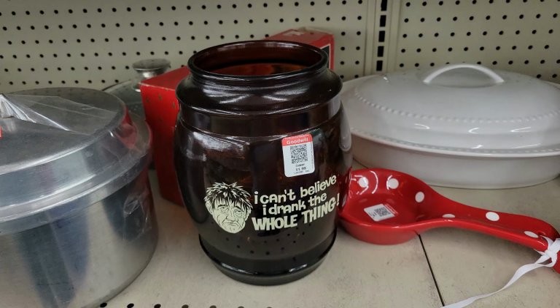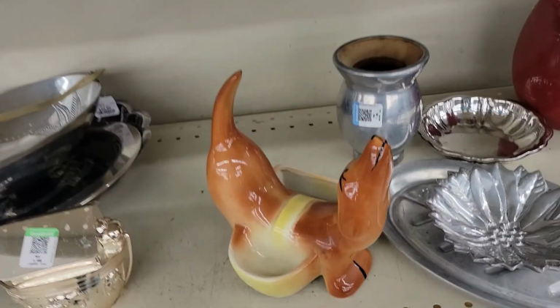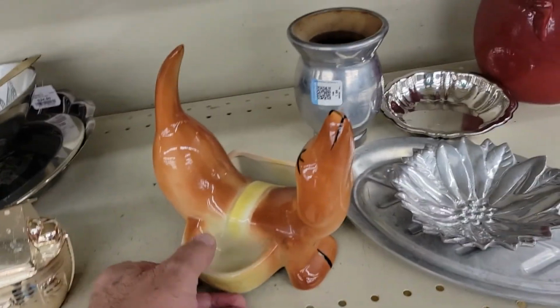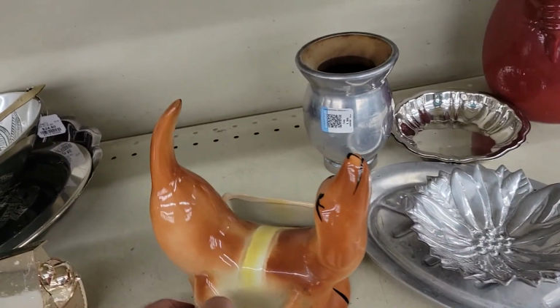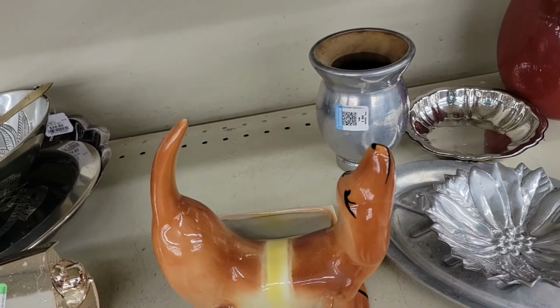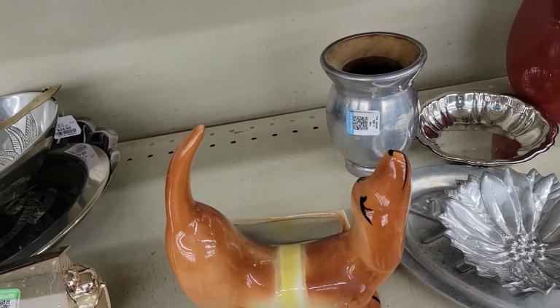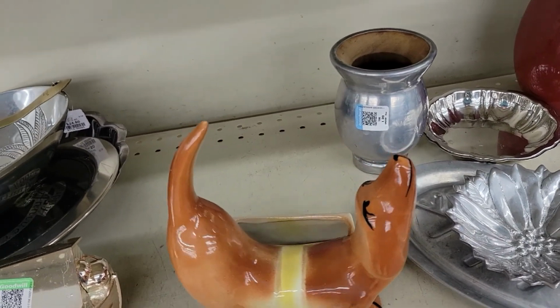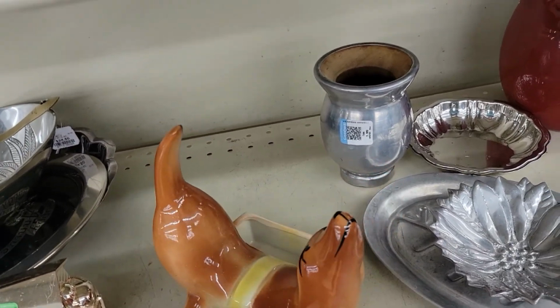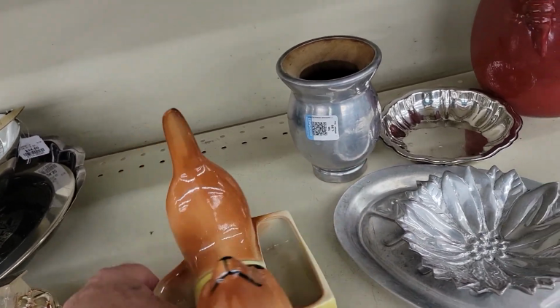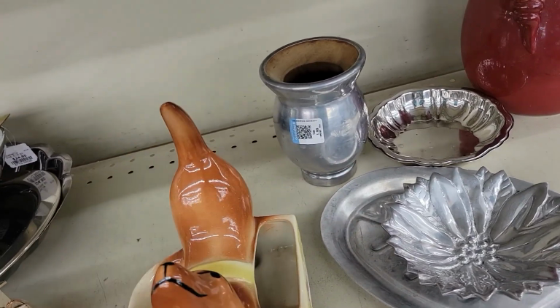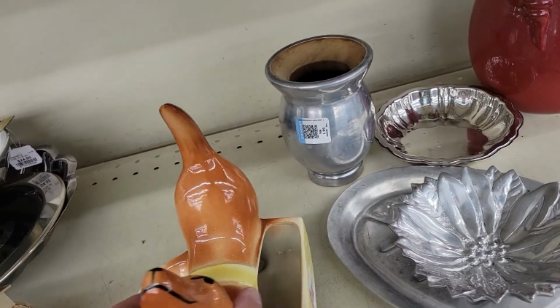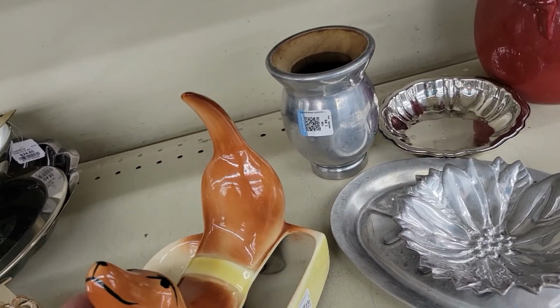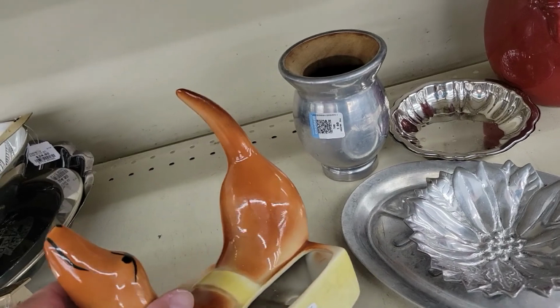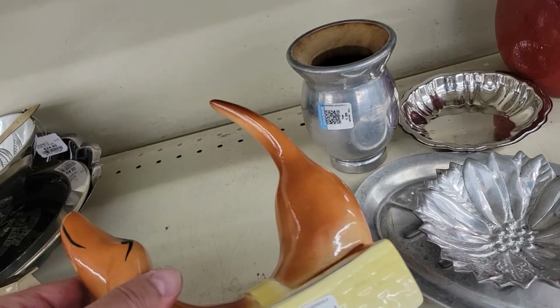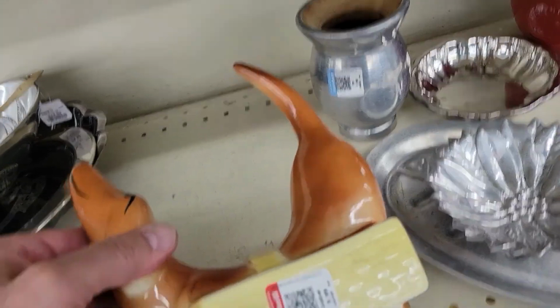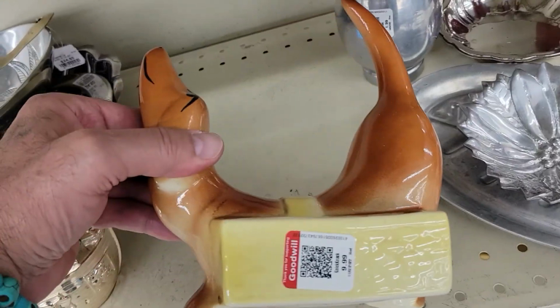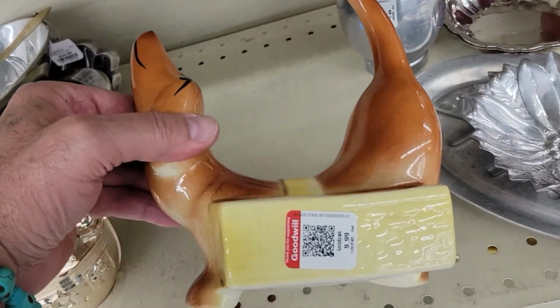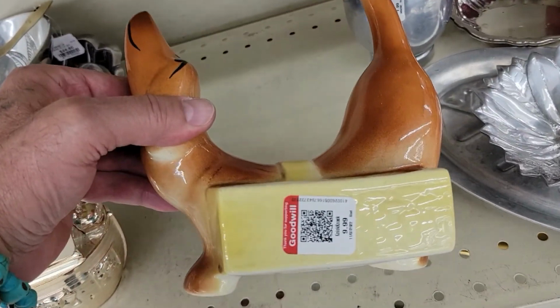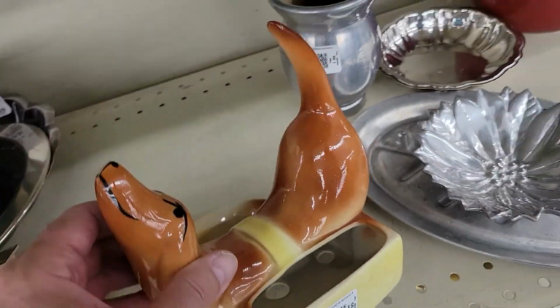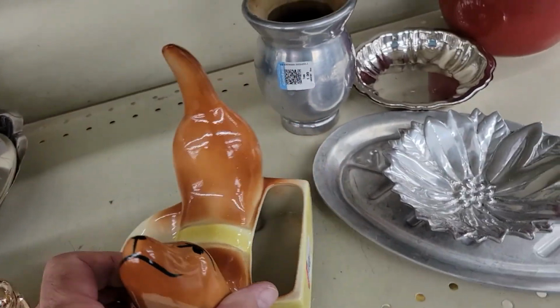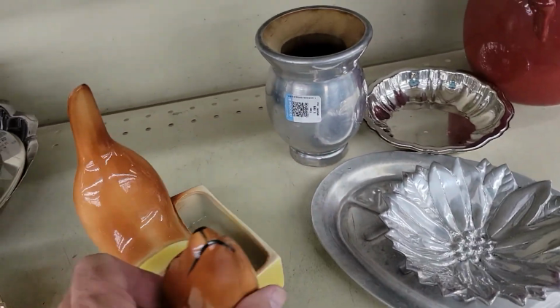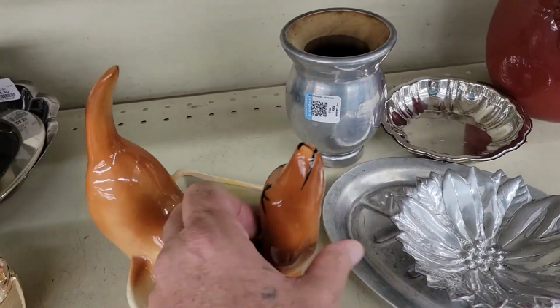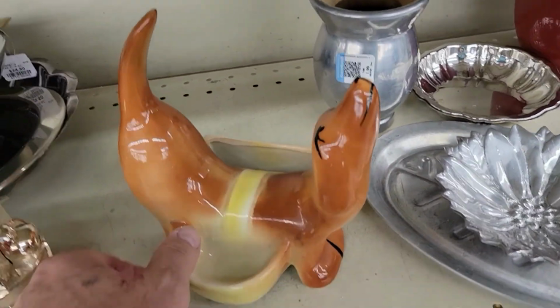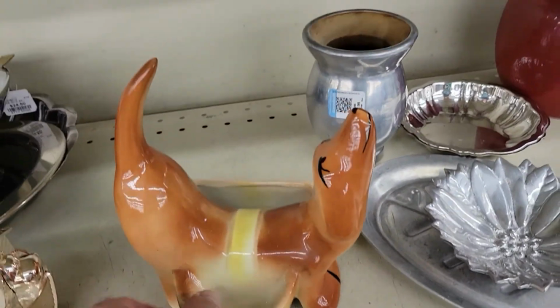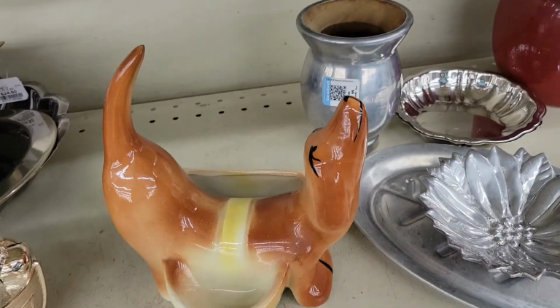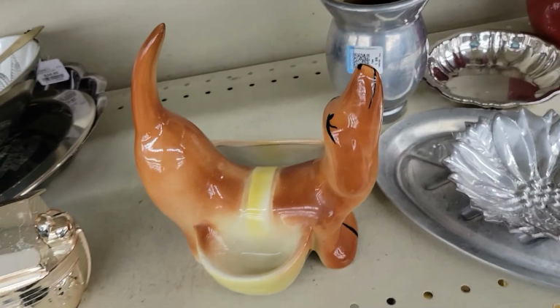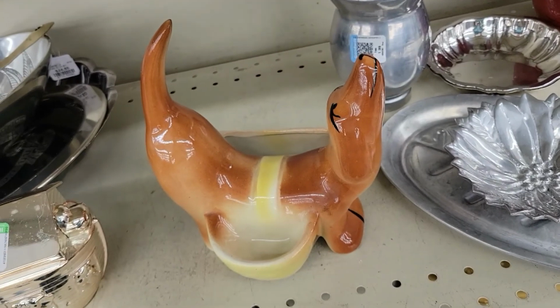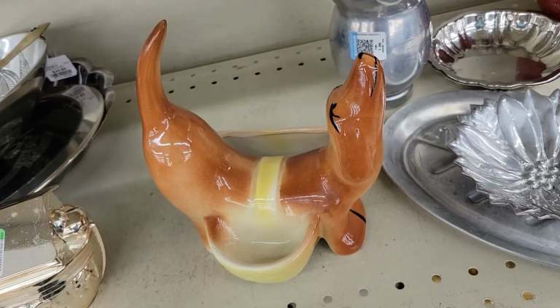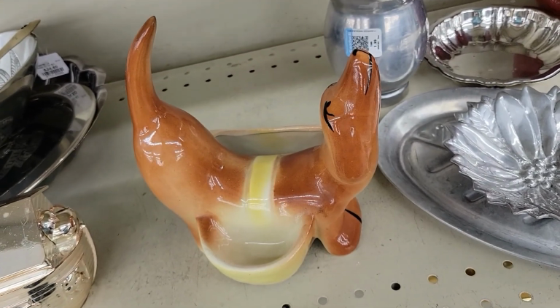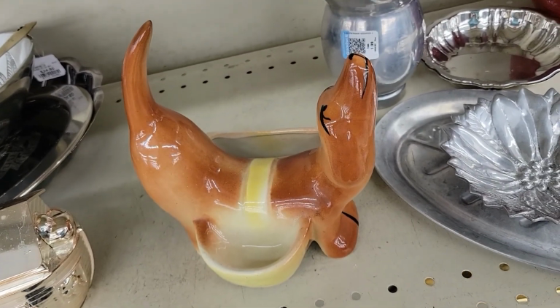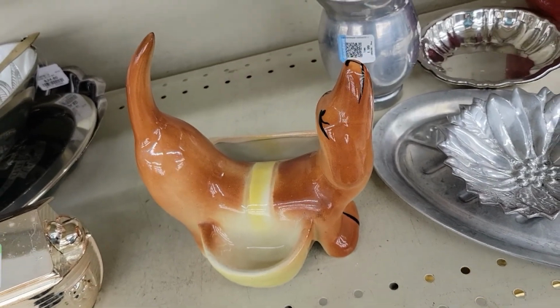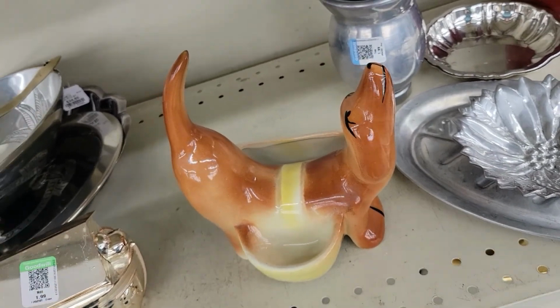Guys, check this out — it's one of those wiener dog hot dog caddy things for 10 bucks. It's a little bit high but worth a little picture. Not for me, okay, off I go.